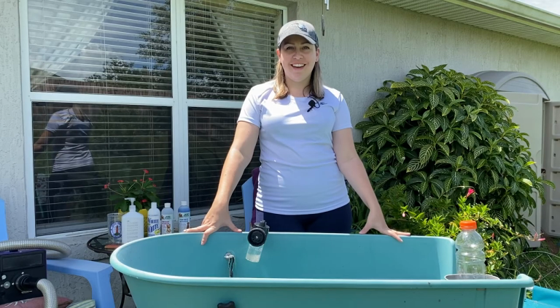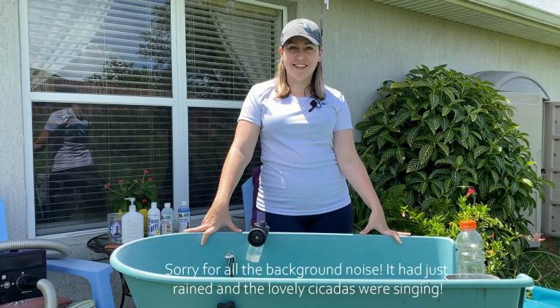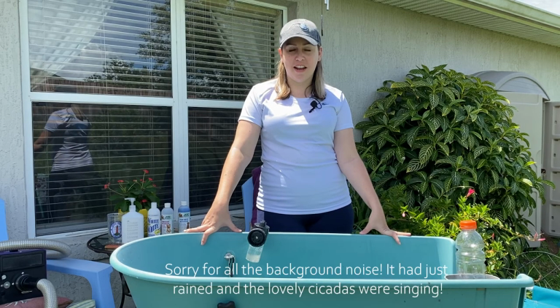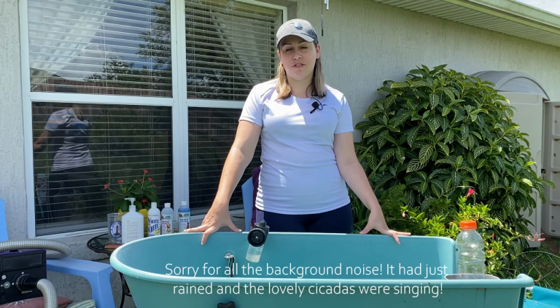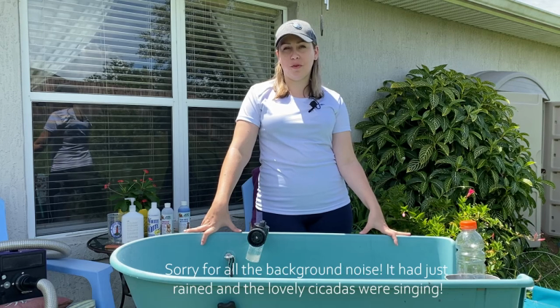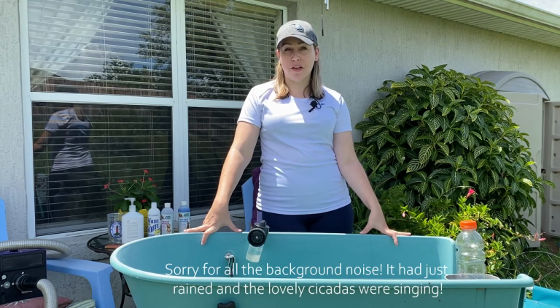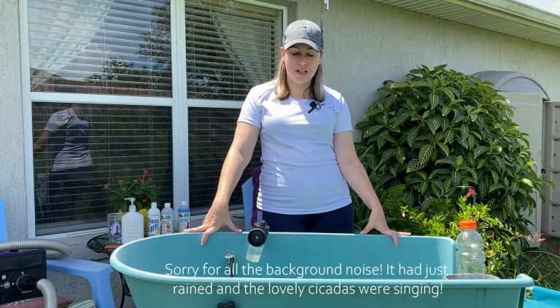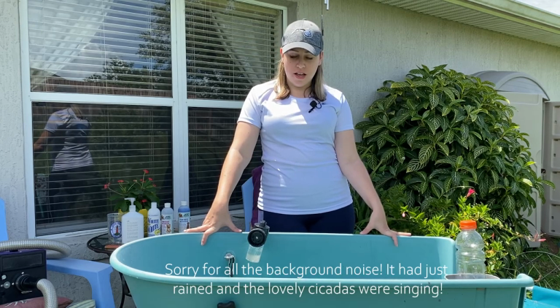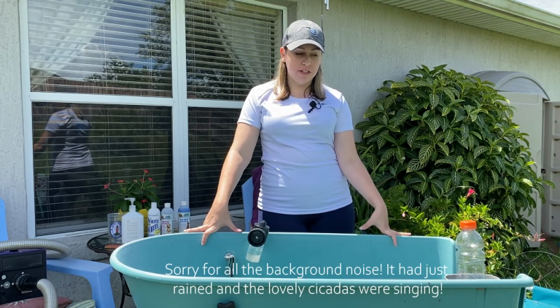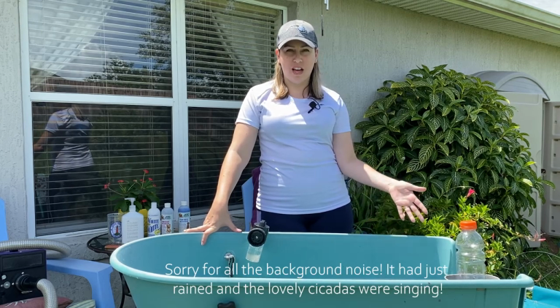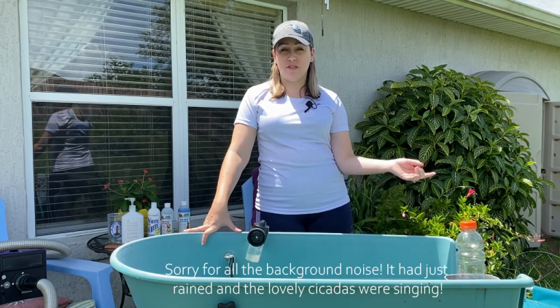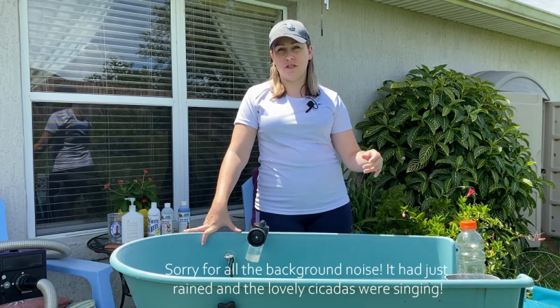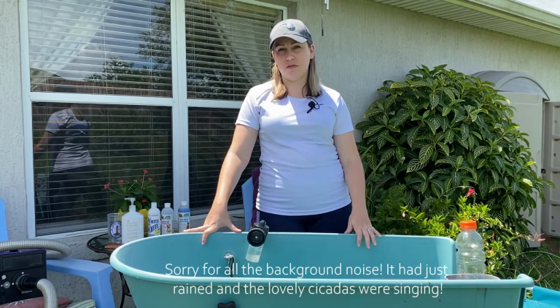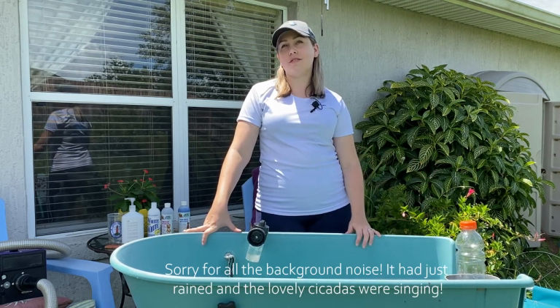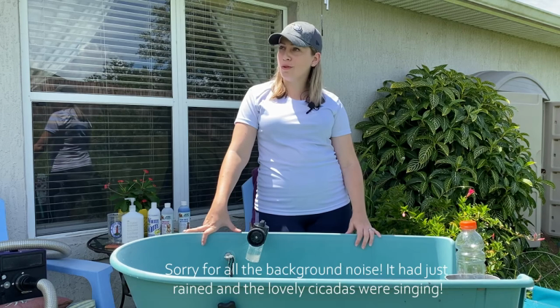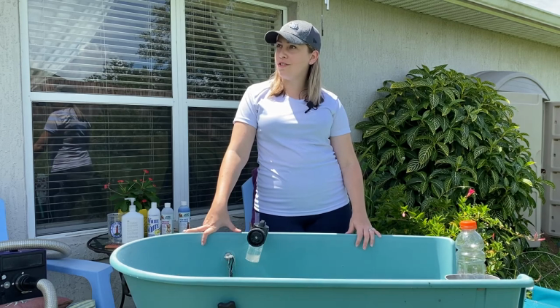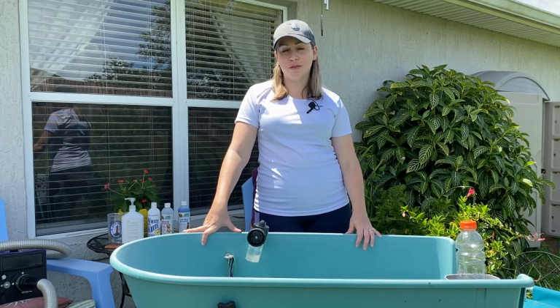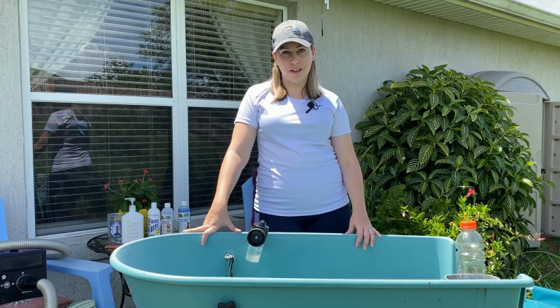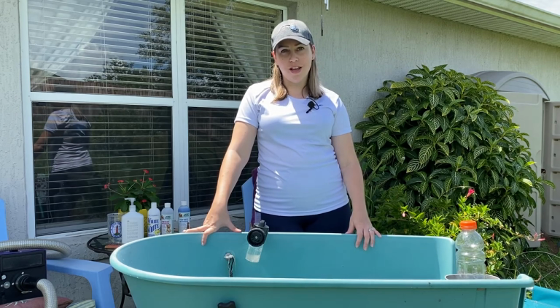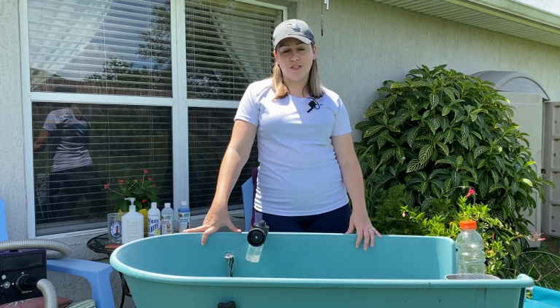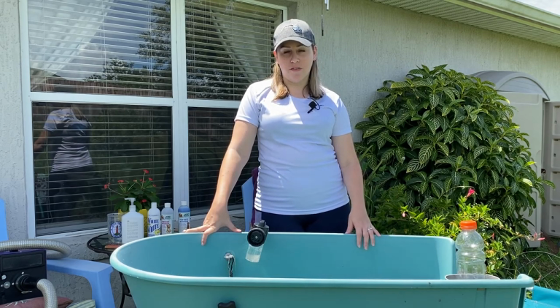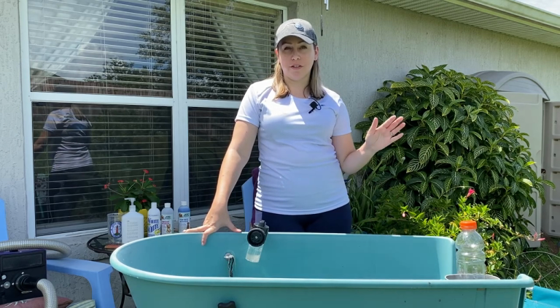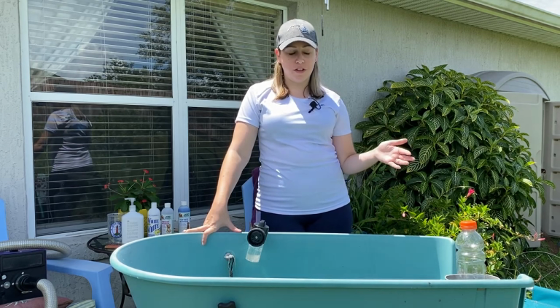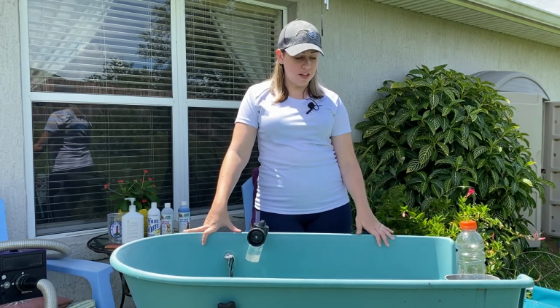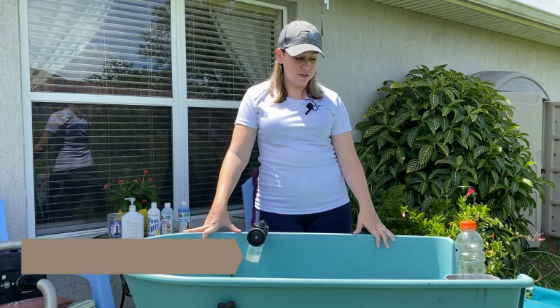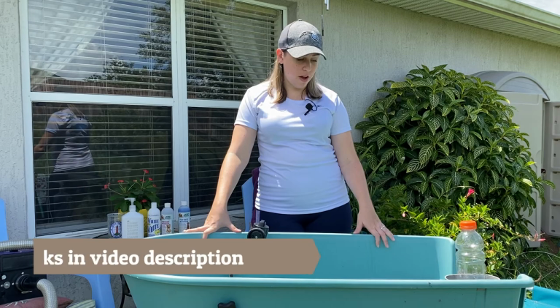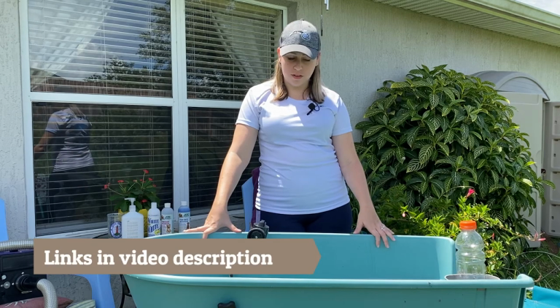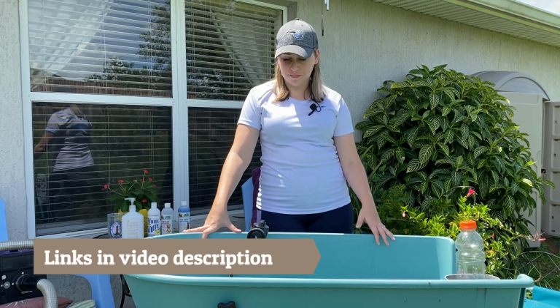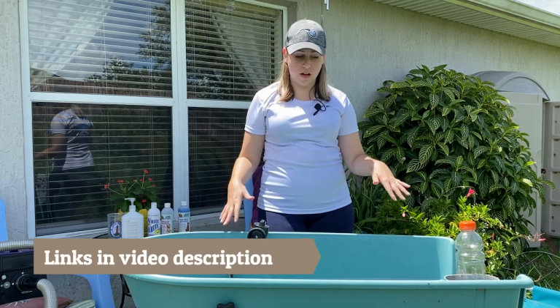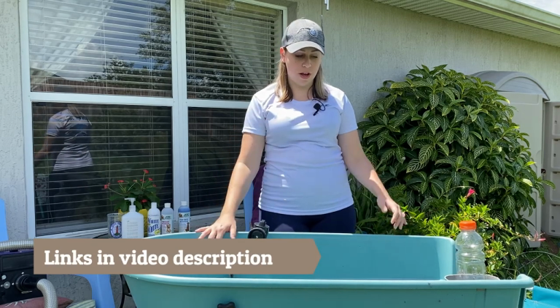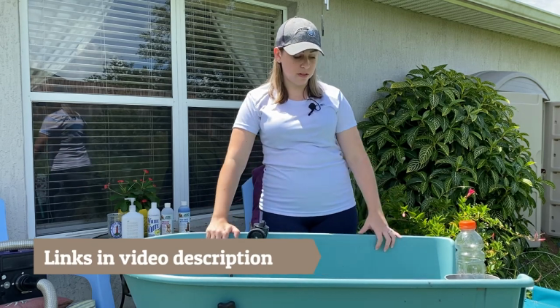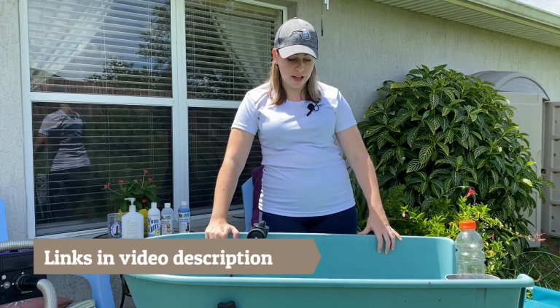Hey guys, today I wanted to show you my normal bath routine. I've recently found a lot of new toys and shampoos that I really like, so I figured I would introduce you to those and show you how to use them, why I use them, and stuff like that.